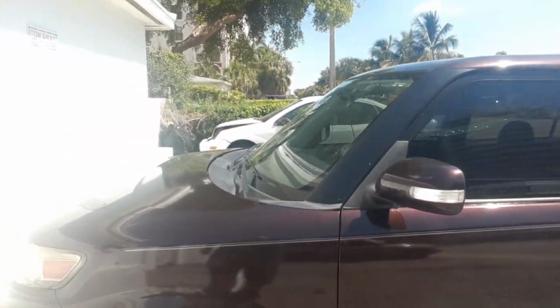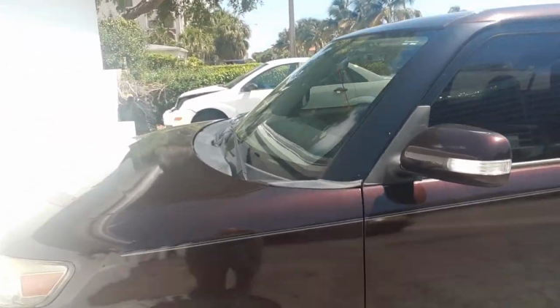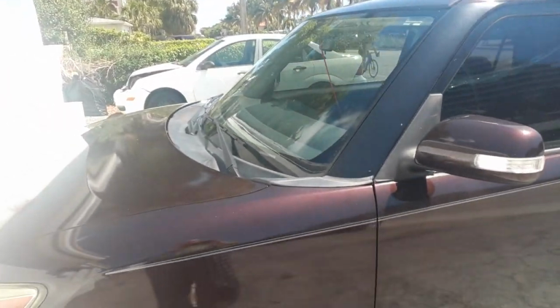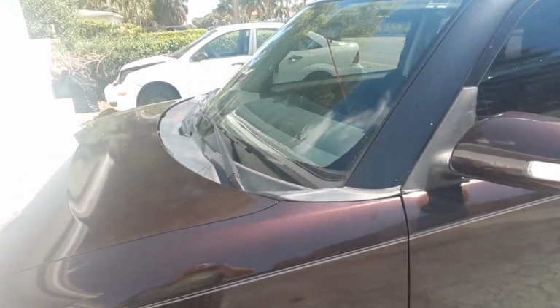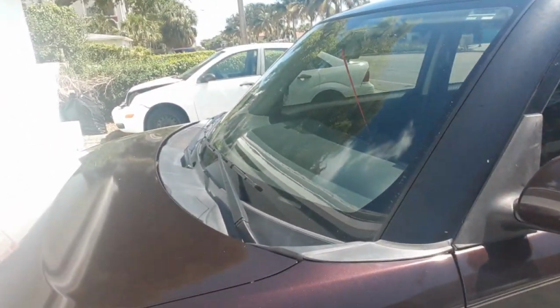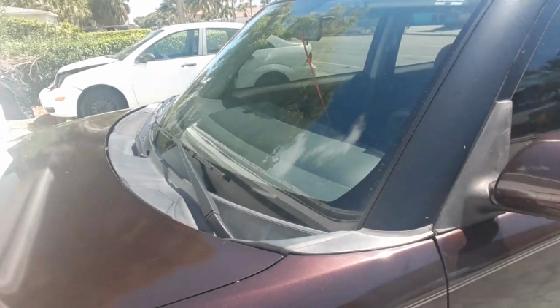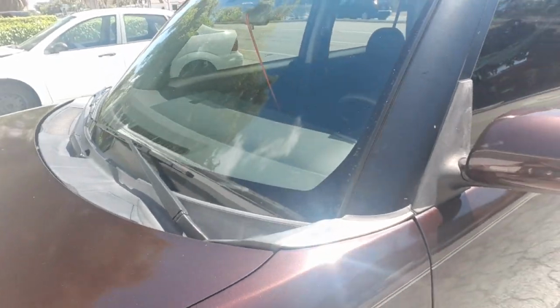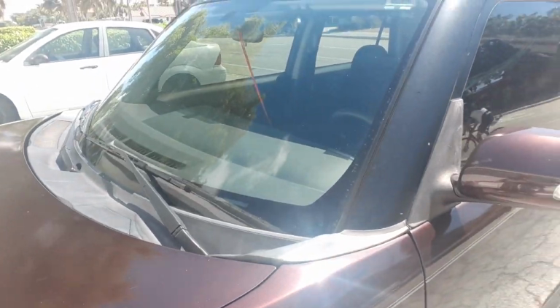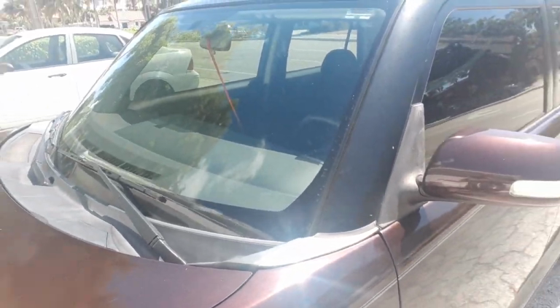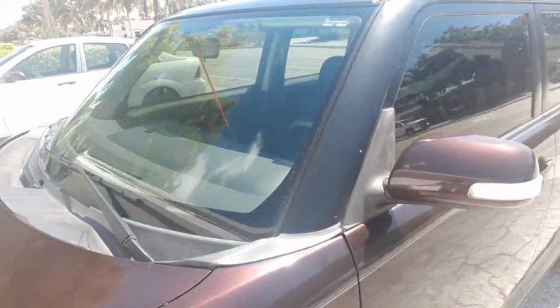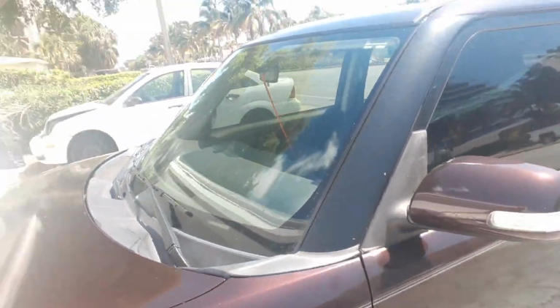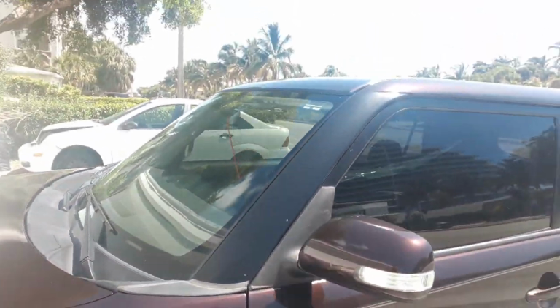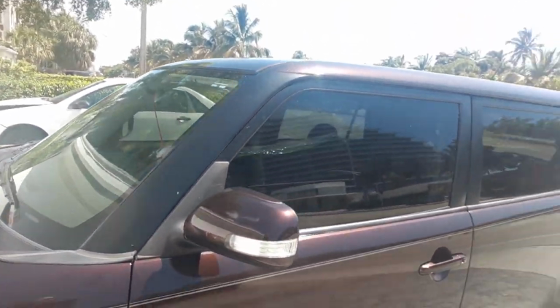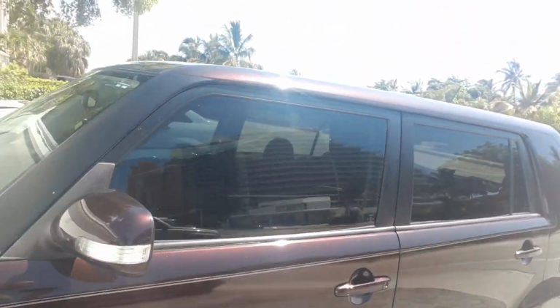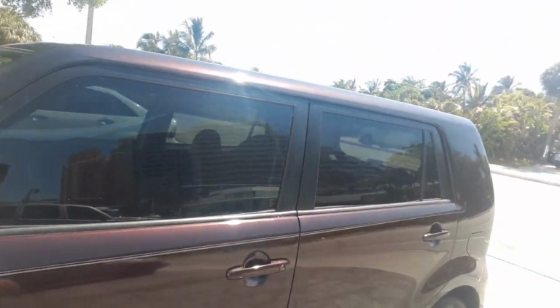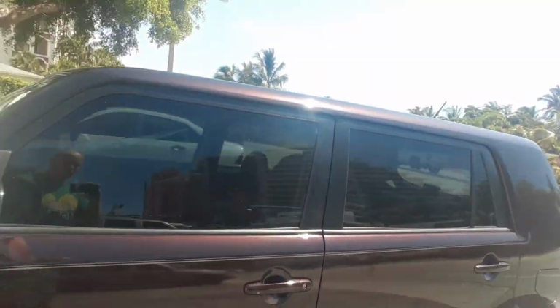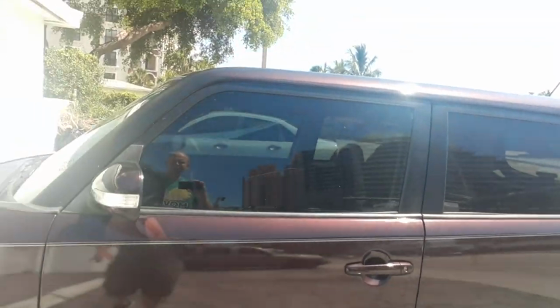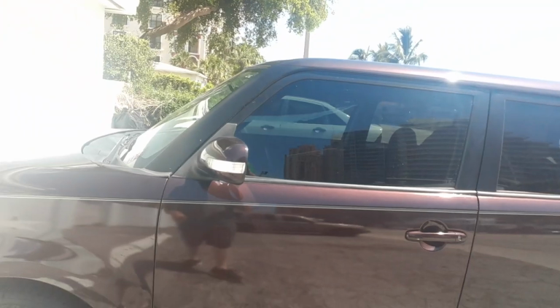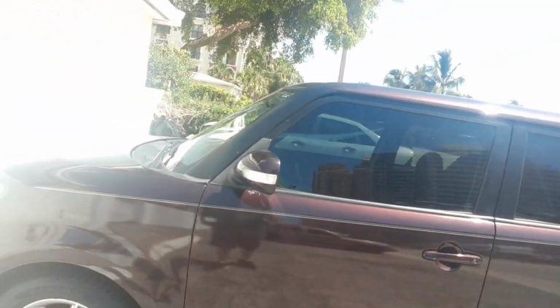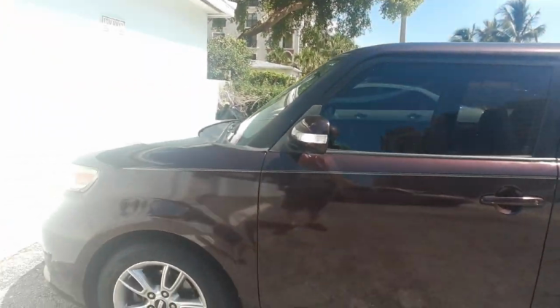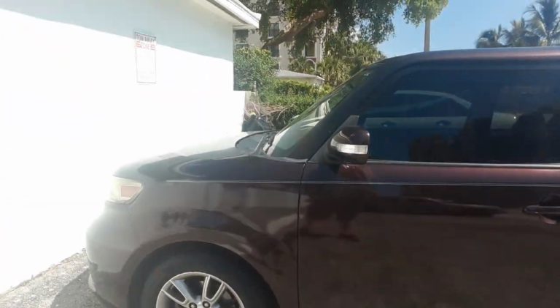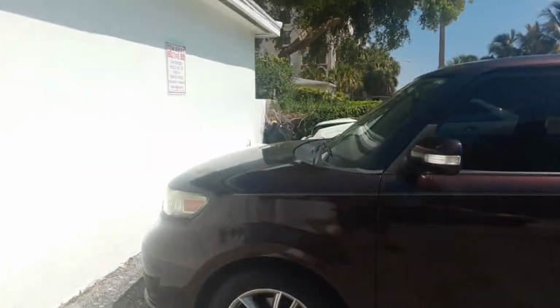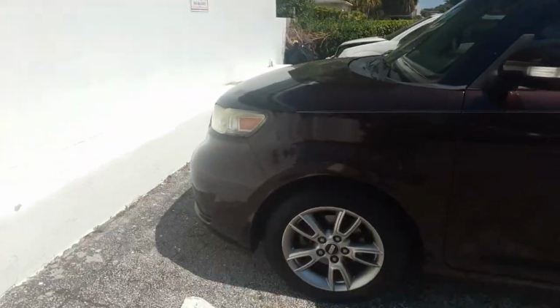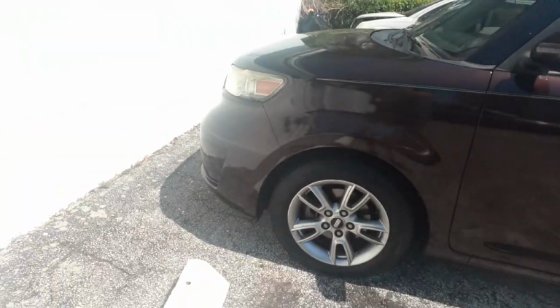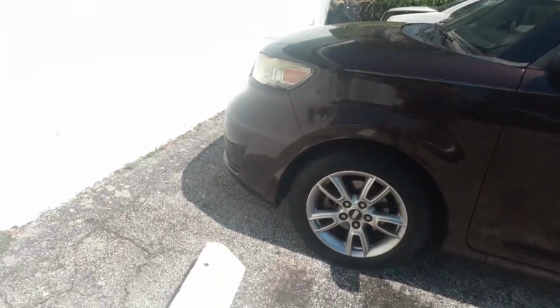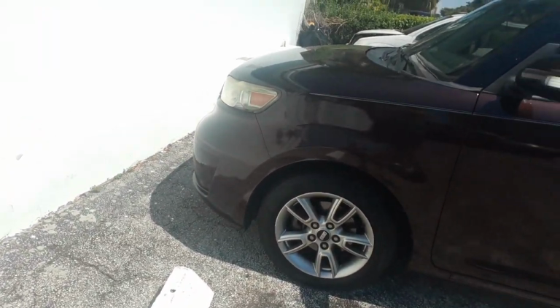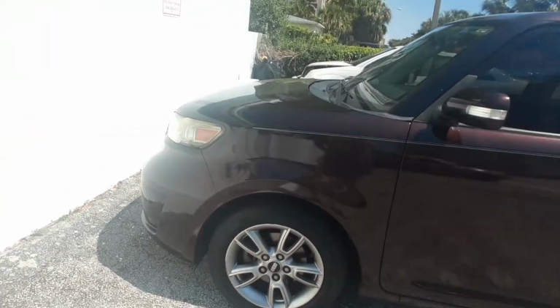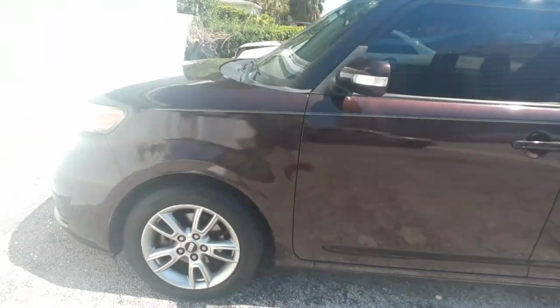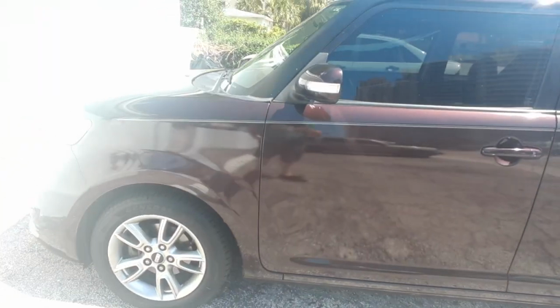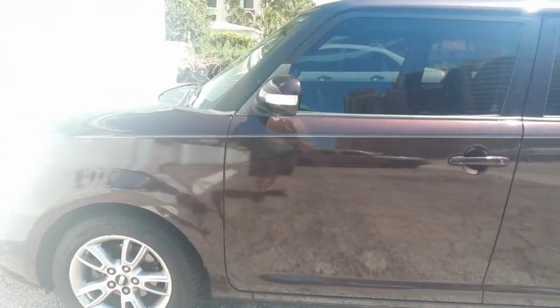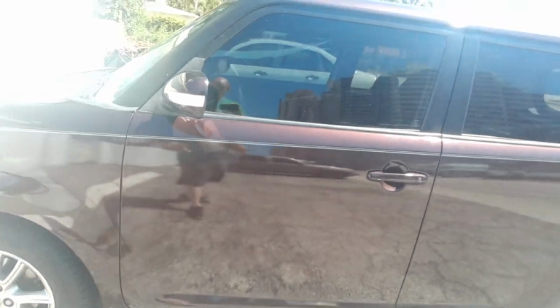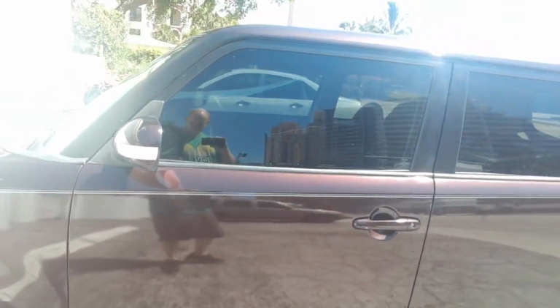It's a 2010. I bought it. It's got 96,000 miles — a little bit high, but it's a Toyota, so it works great. It is the upgraded model, which is pretty cool. It comes with the BBS wheels. I'm going to take you guys on the inside of it real quick.